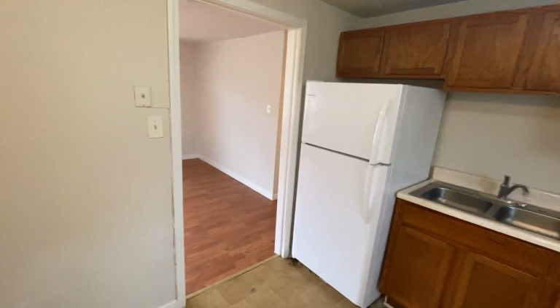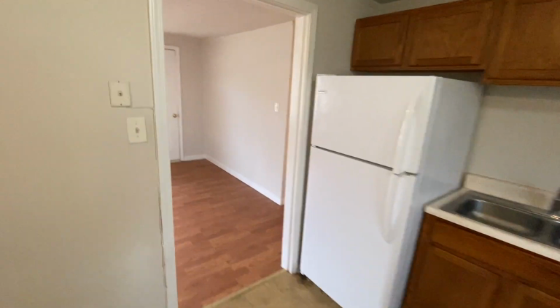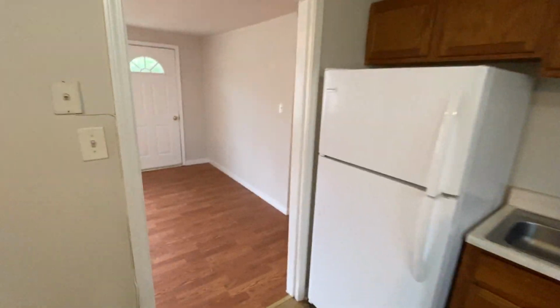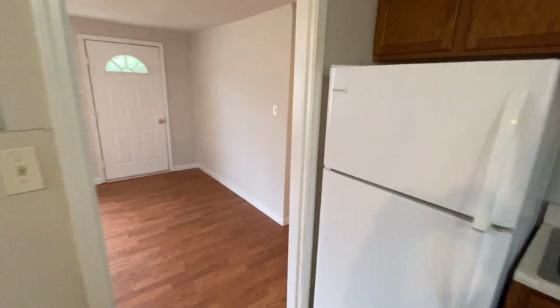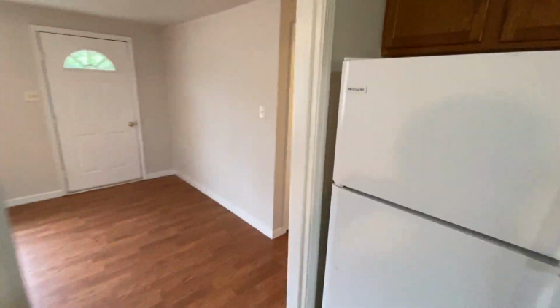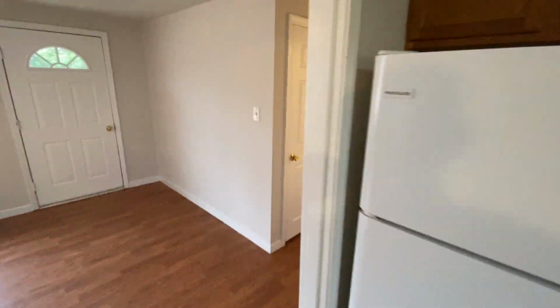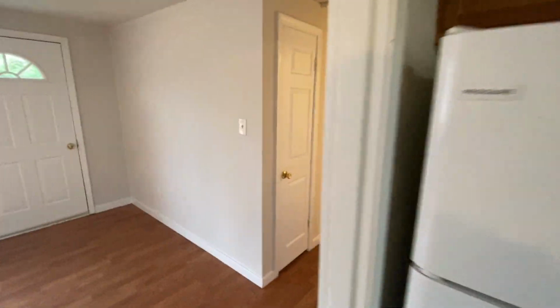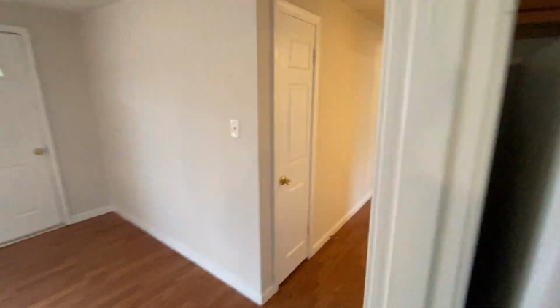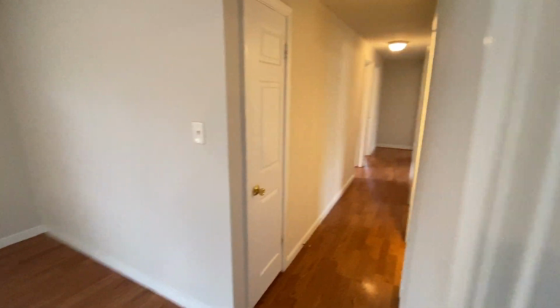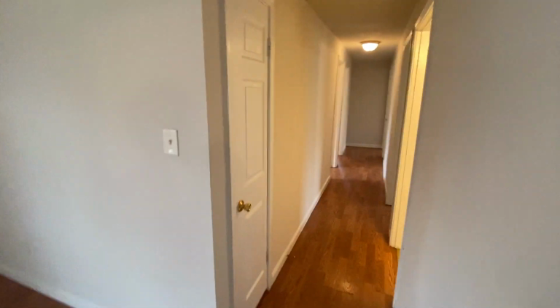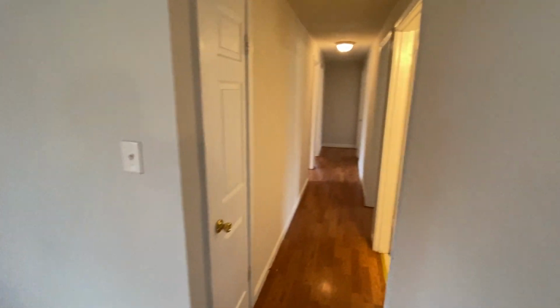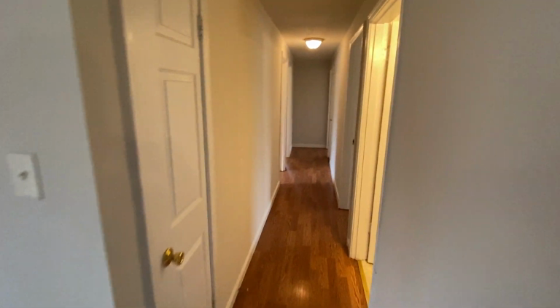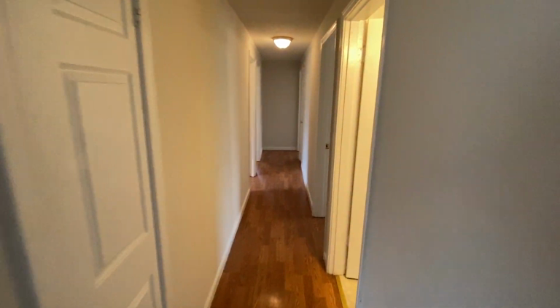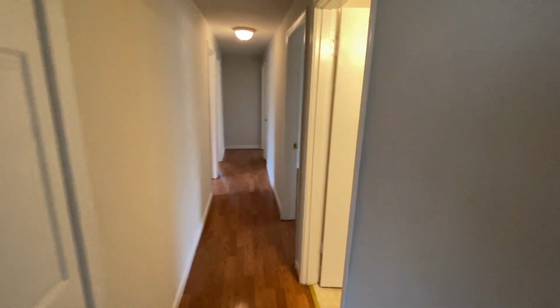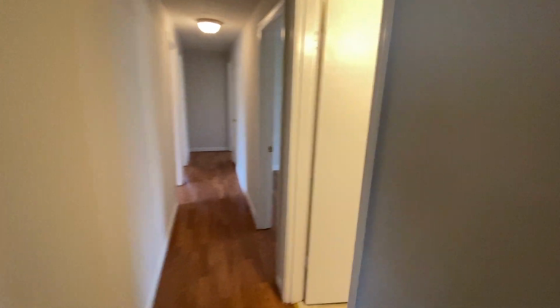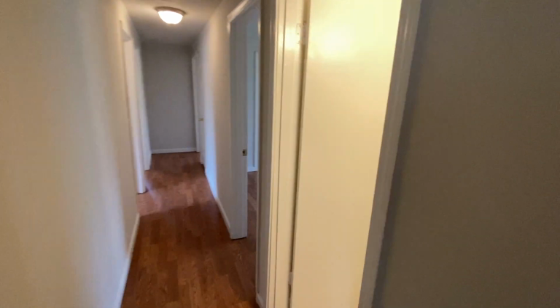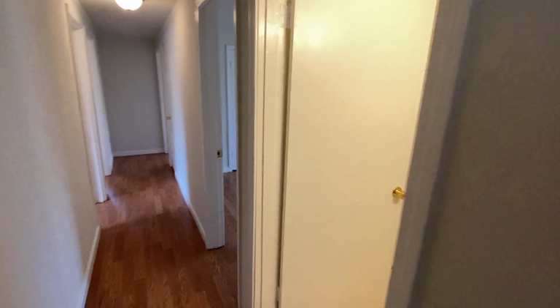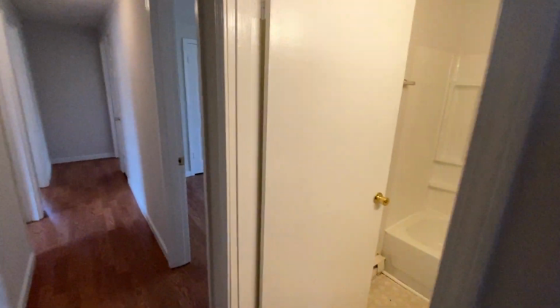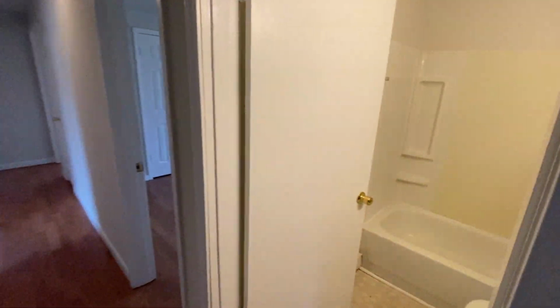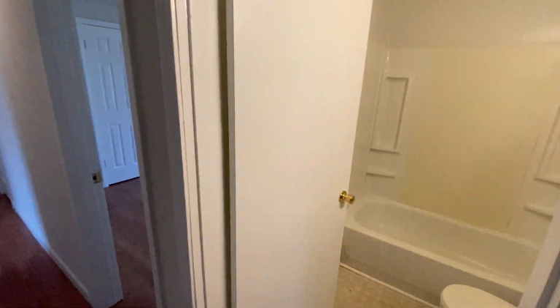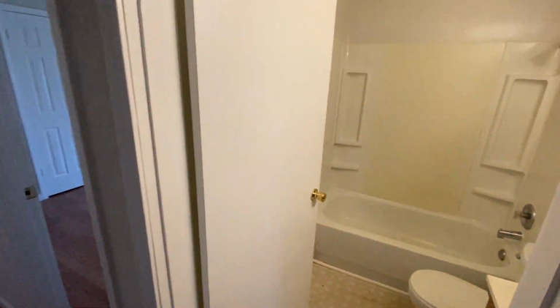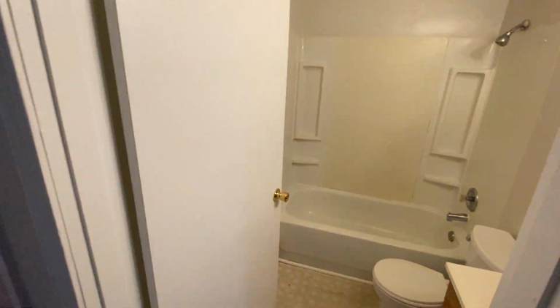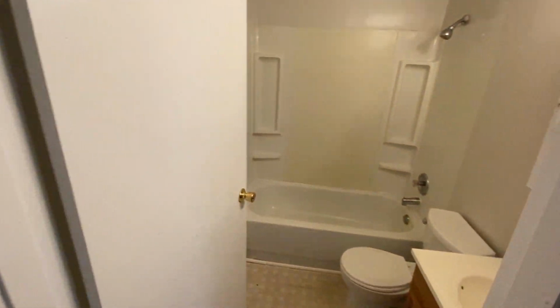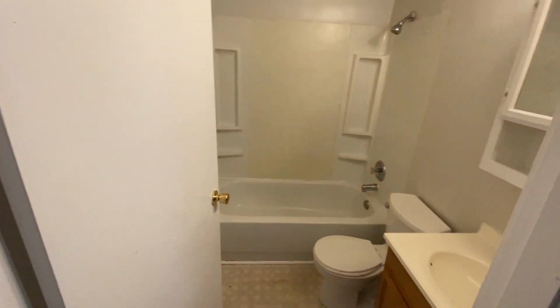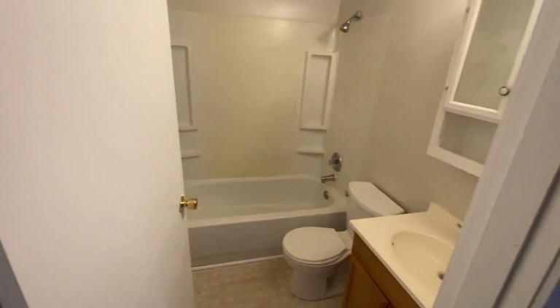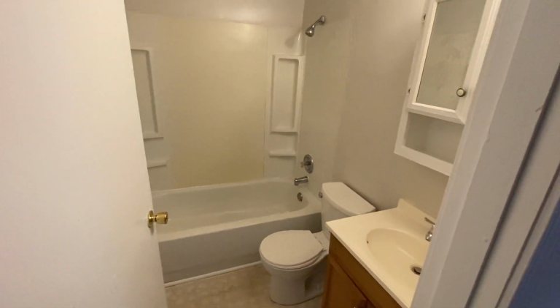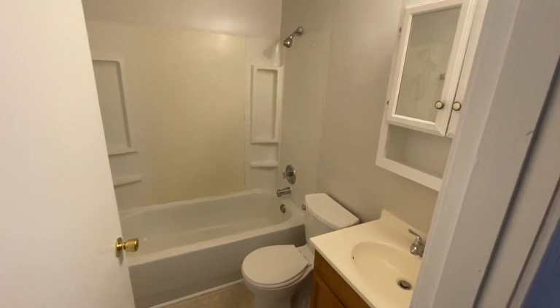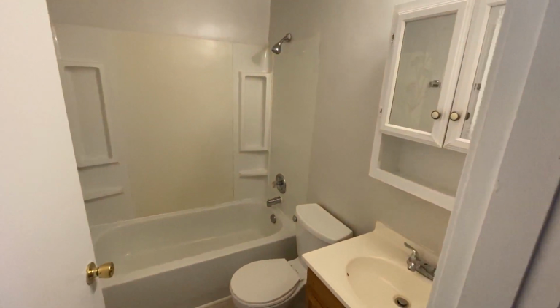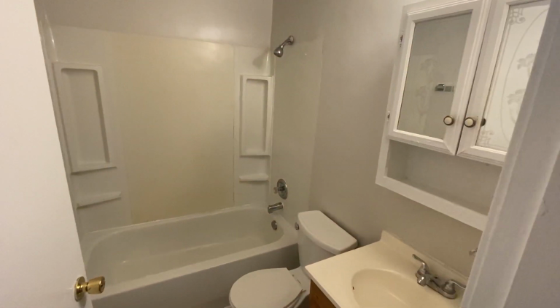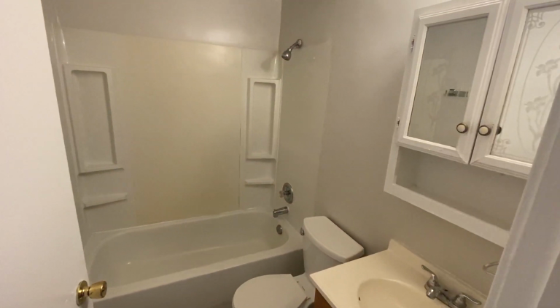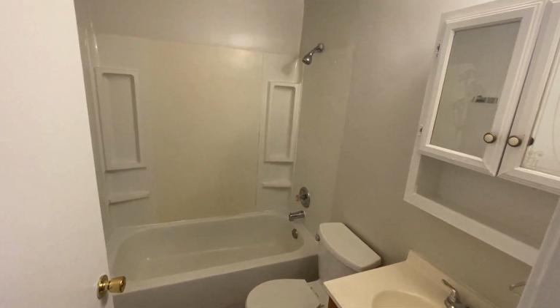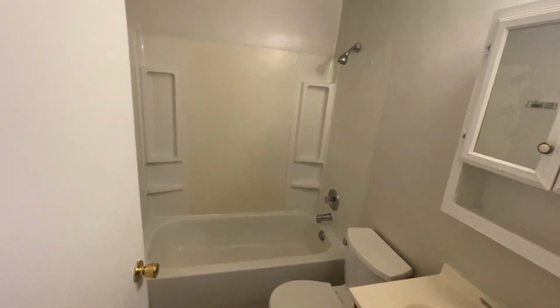Down the hallway we've got the four bedrooms and the bath and a half. Here in the first door we have the first bathroom — it's a full bath.